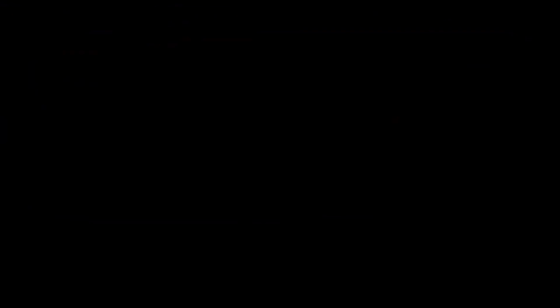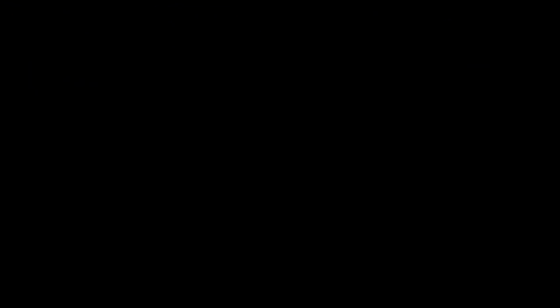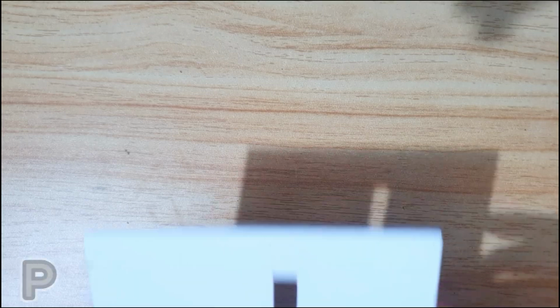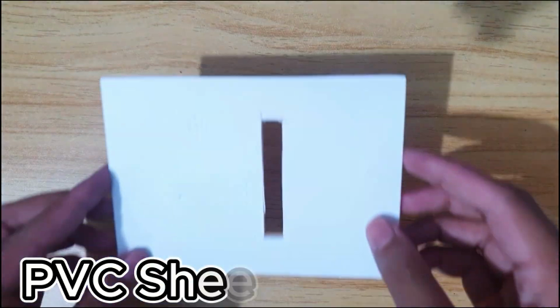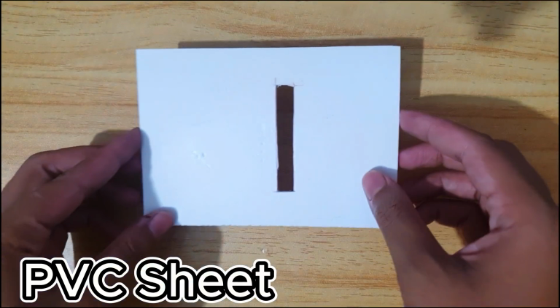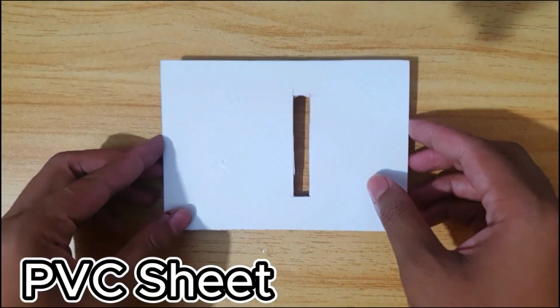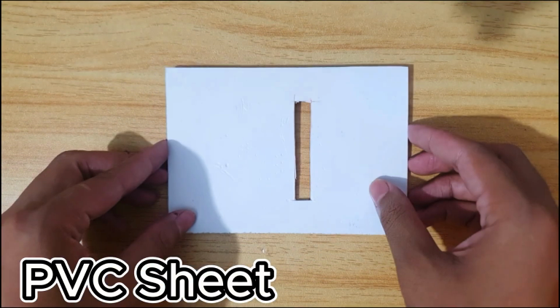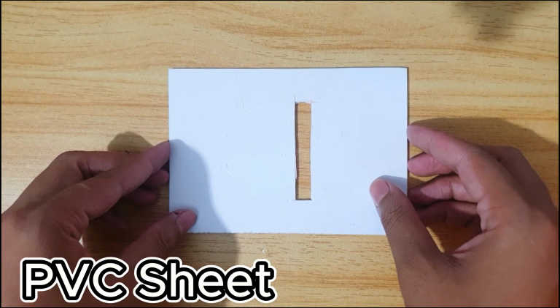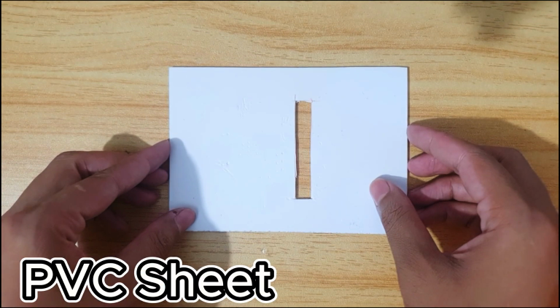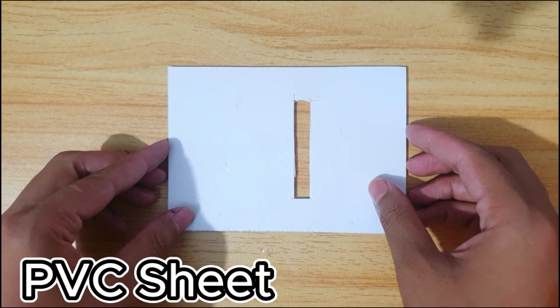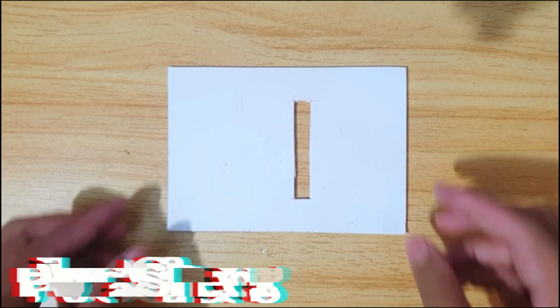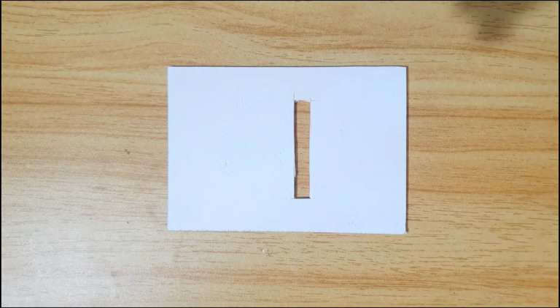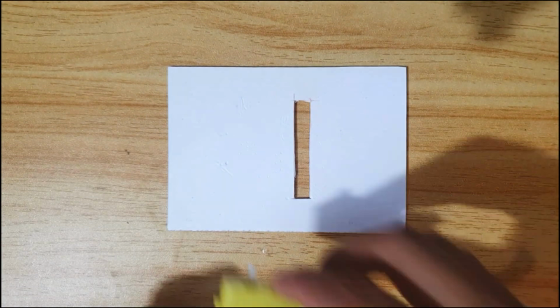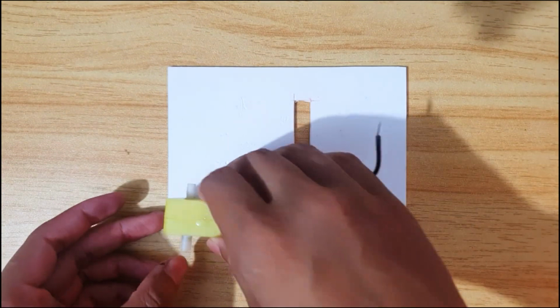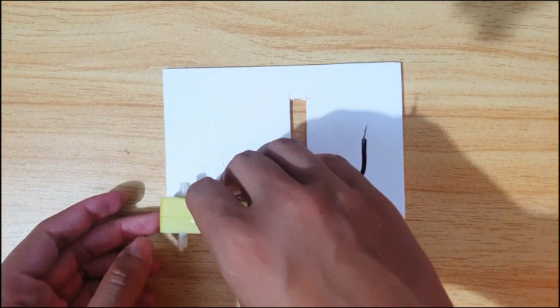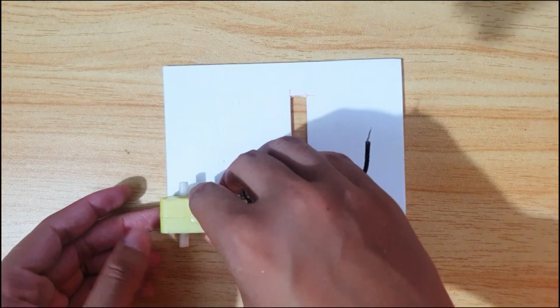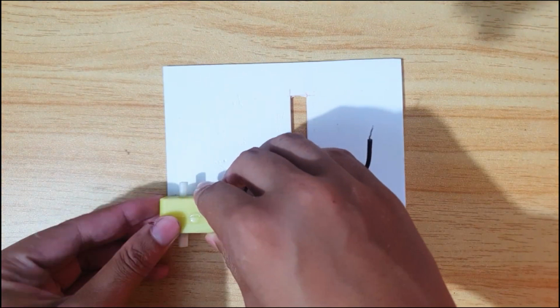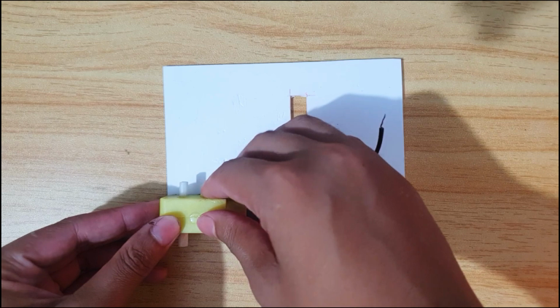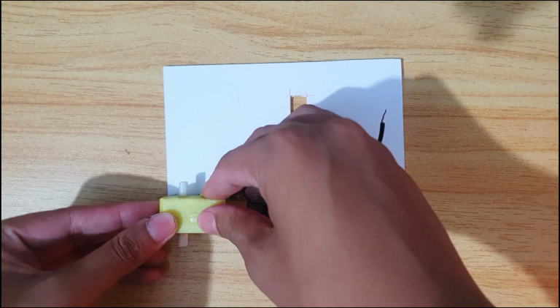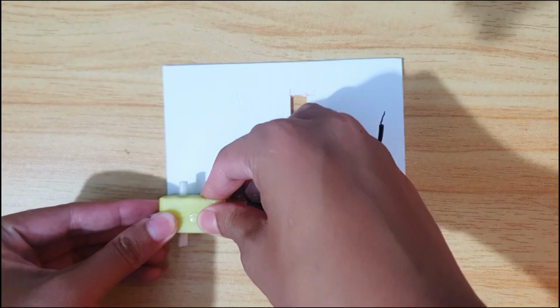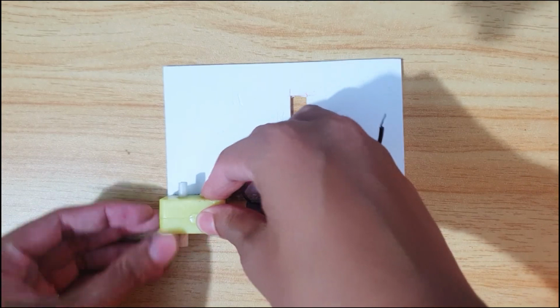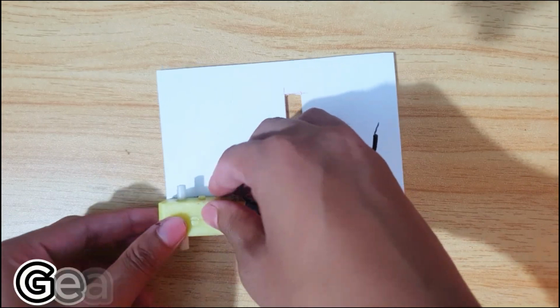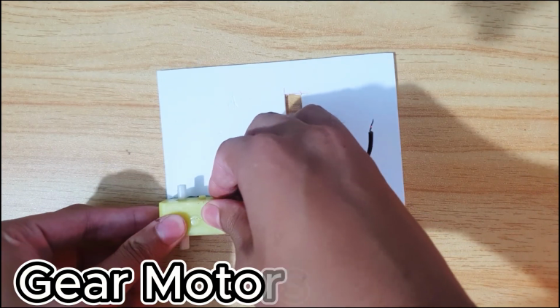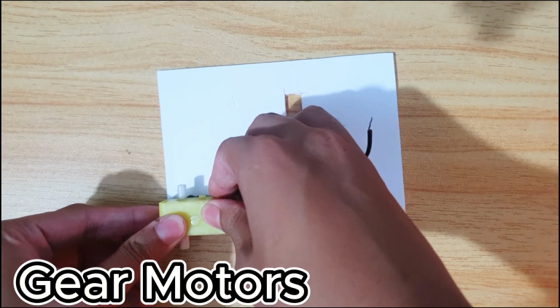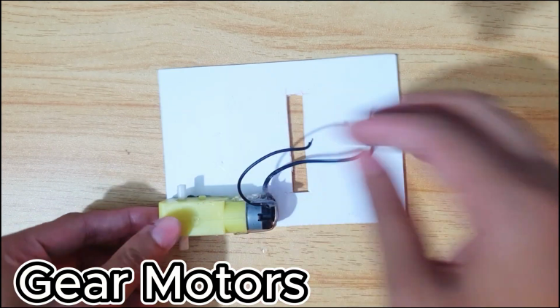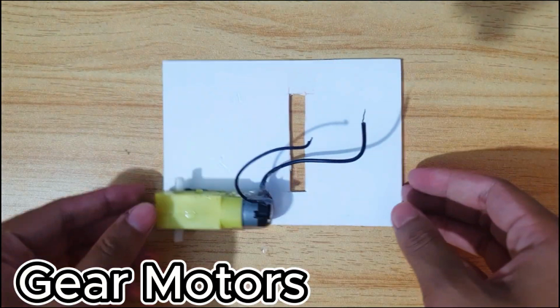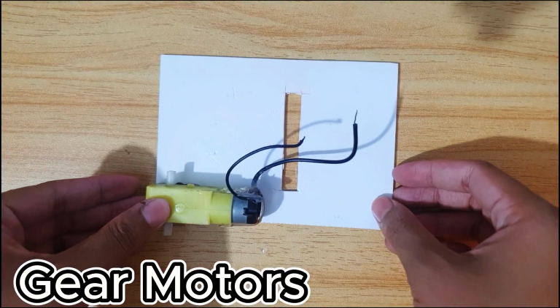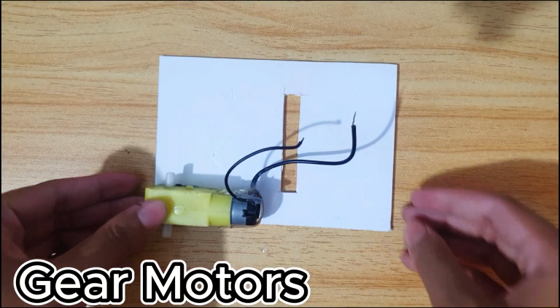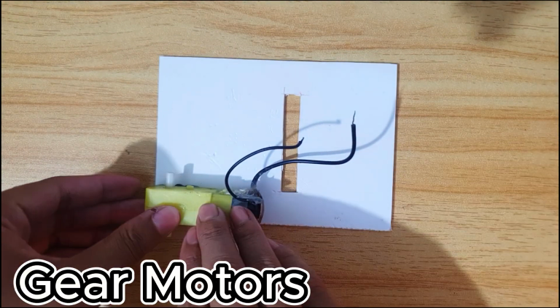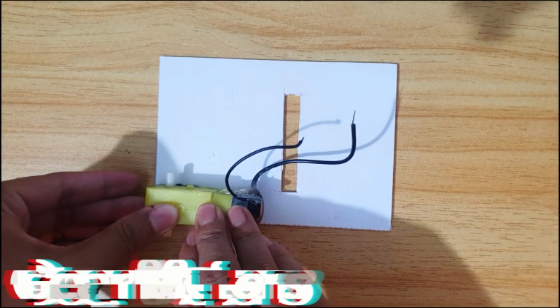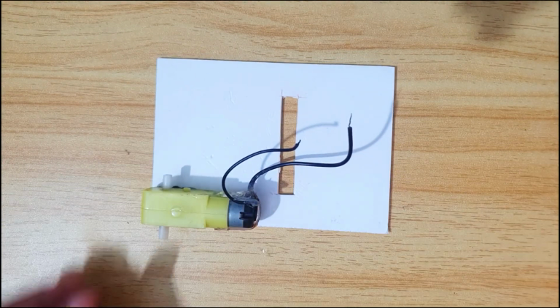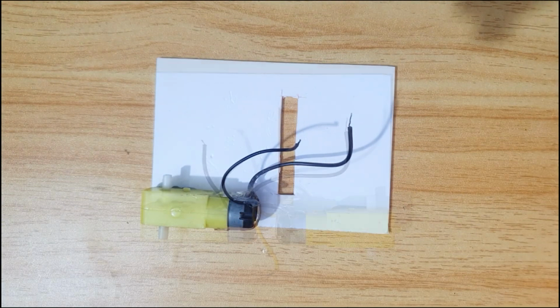This is a PVC sheet. I want it as a base frame. The hole is made to take out the wires from under the frame. These are gear motors. Stick four gear motors under the frame.